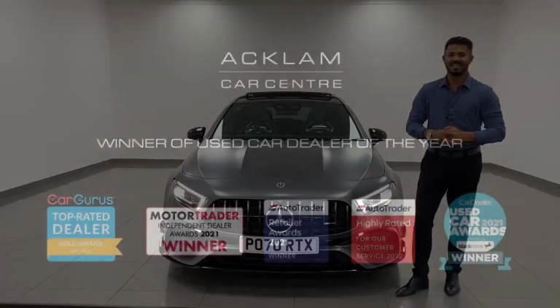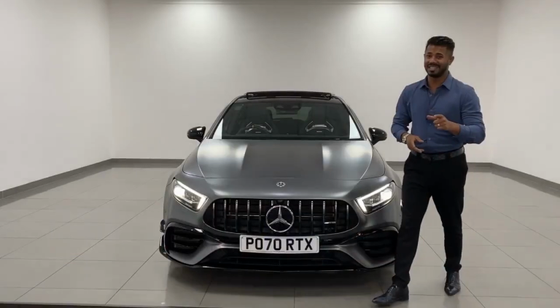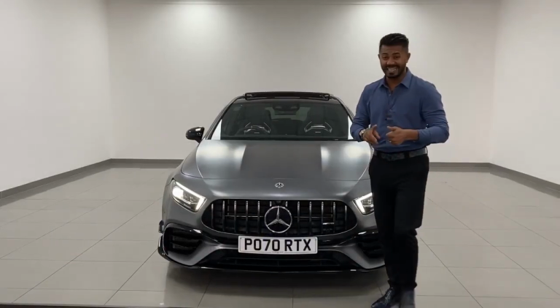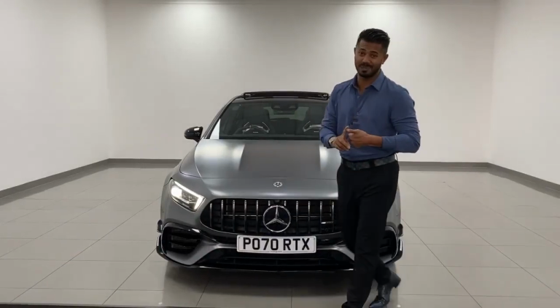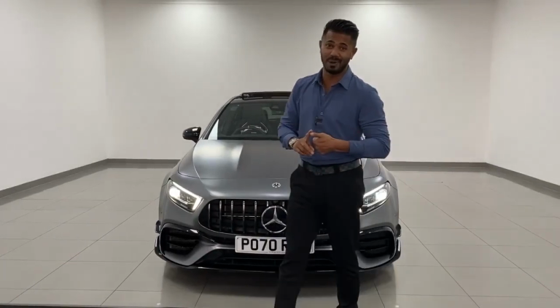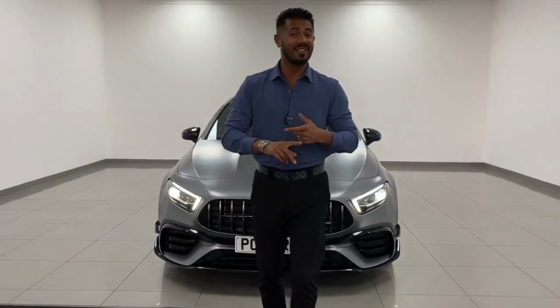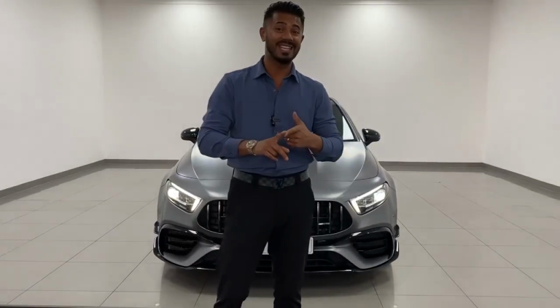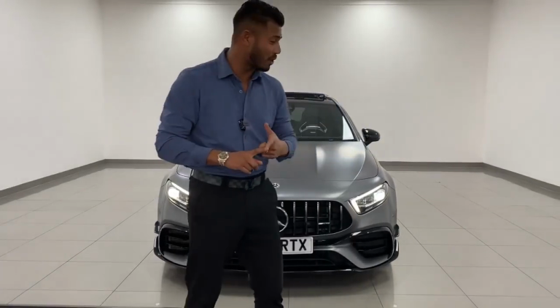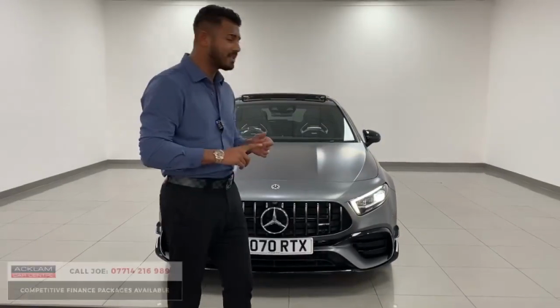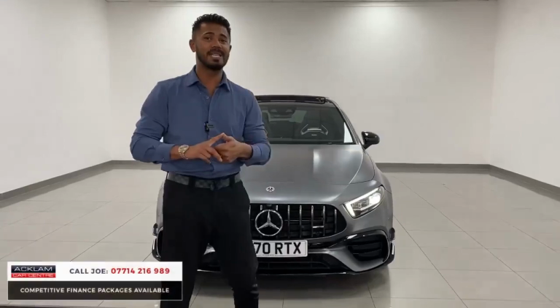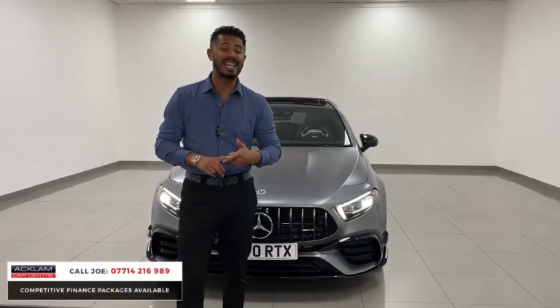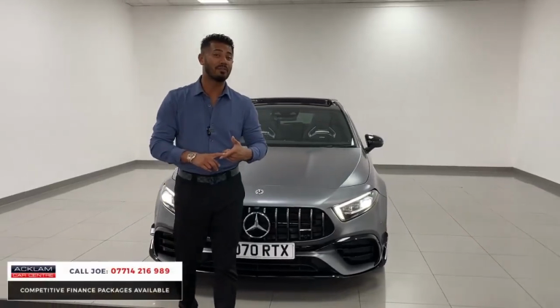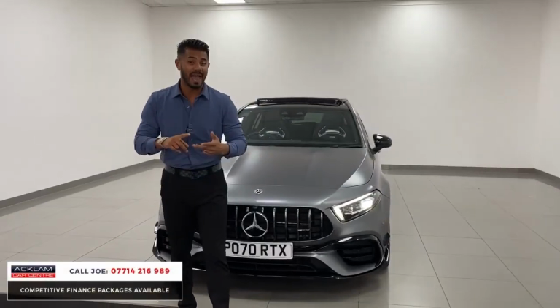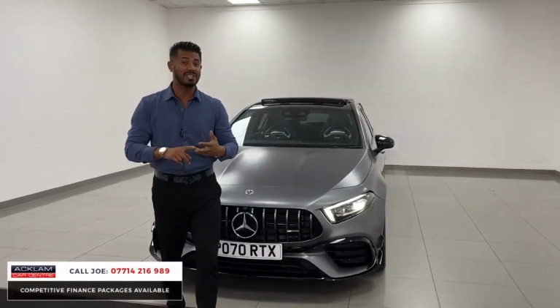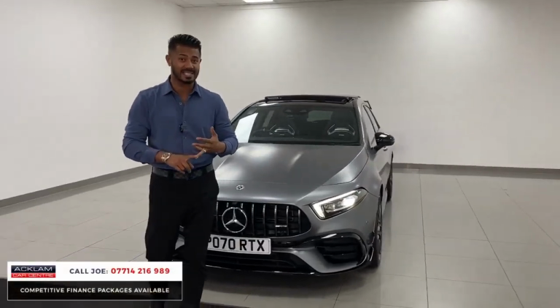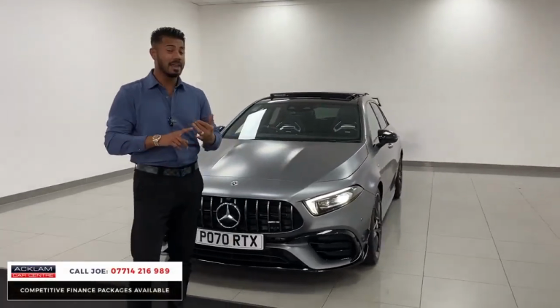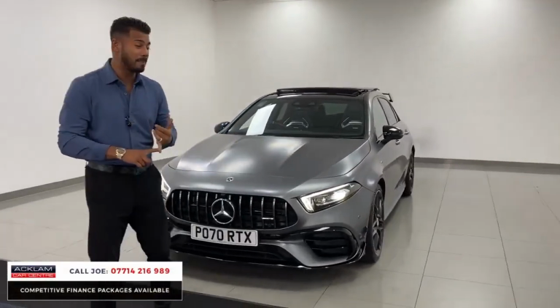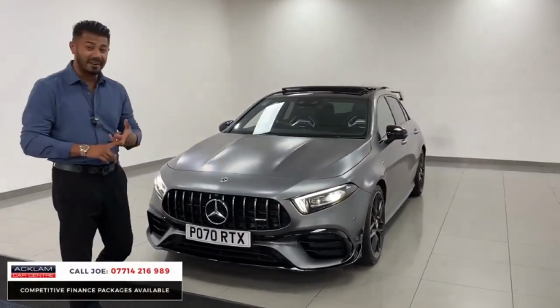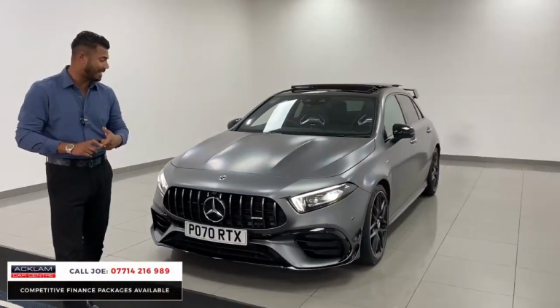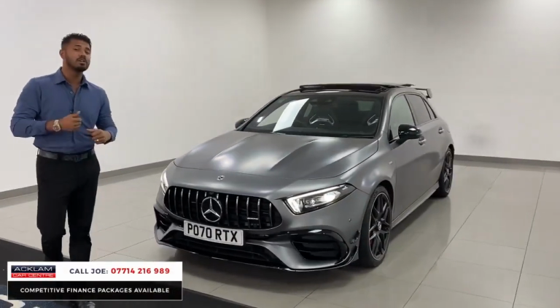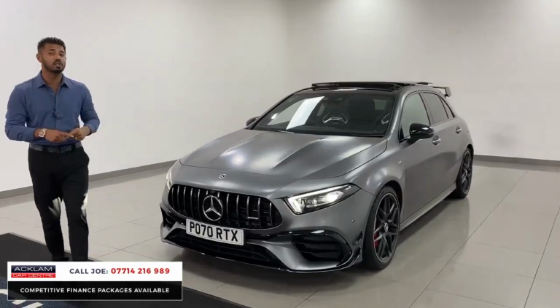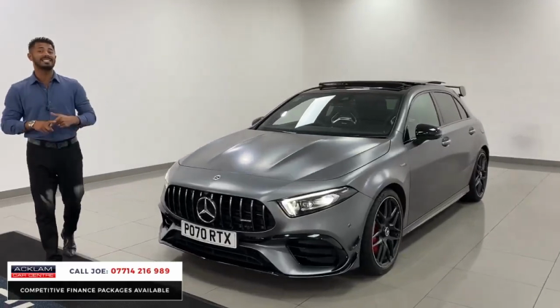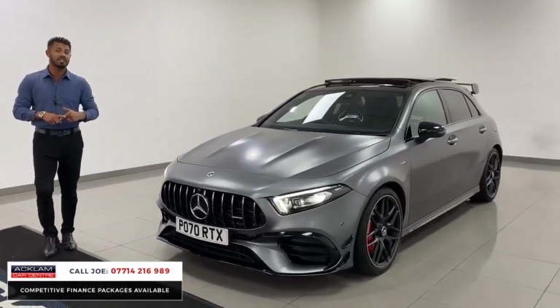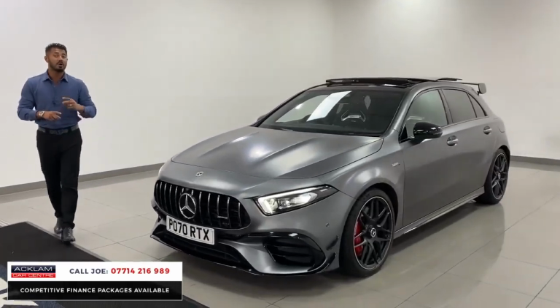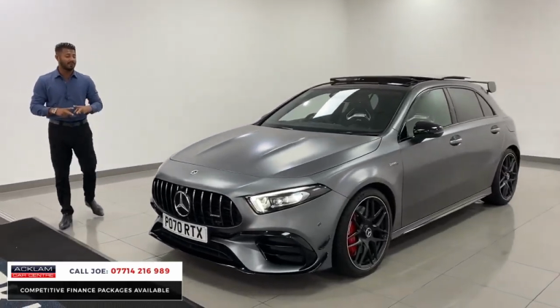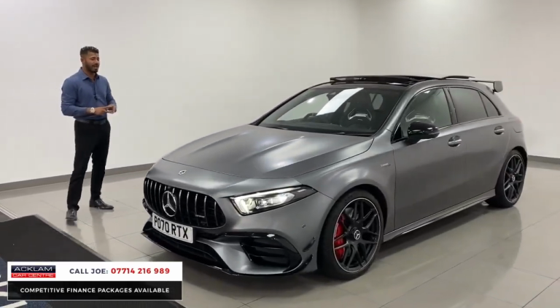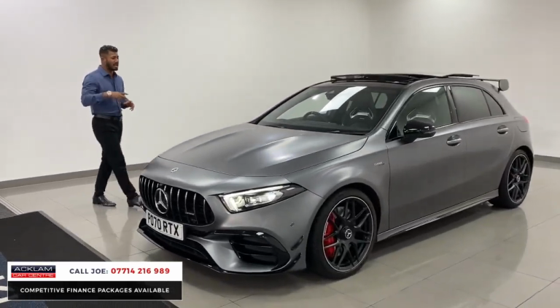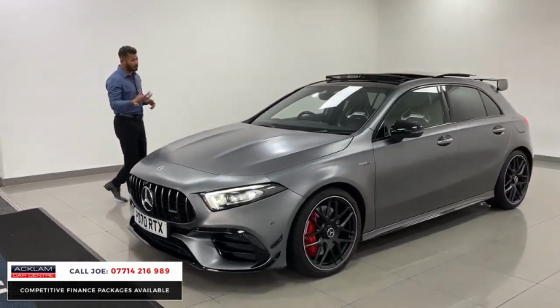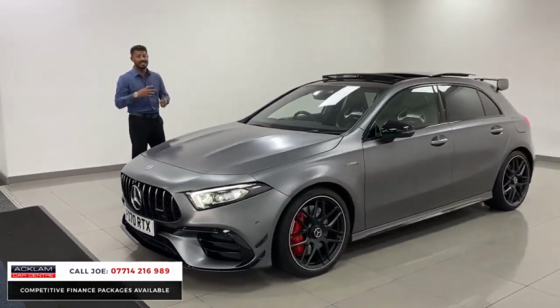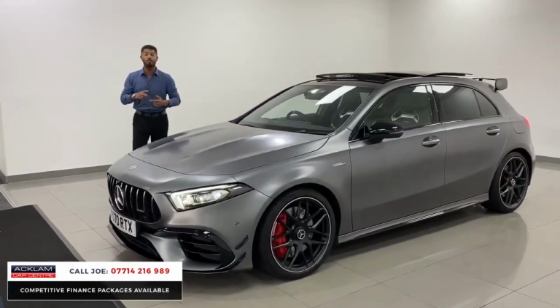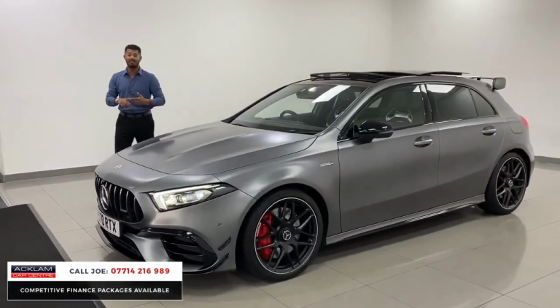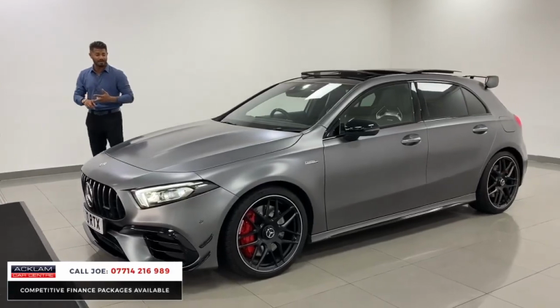Now if you're seeing this car, it's absolutely bonkers. The car's a little rocket. This is the Mercedes-Benz A45 AMG S, in the Premium Plus and 4Matic. 2020, 70 registration with 20,000 miles on, in a beautiful Designo Mountain Grey Magno.